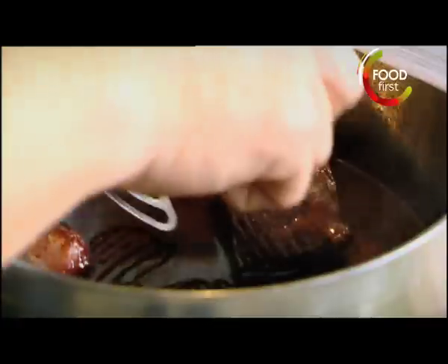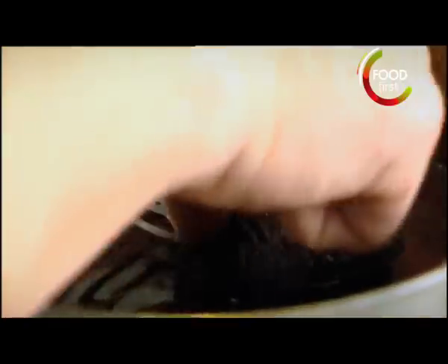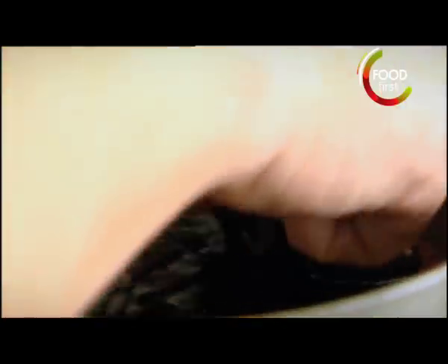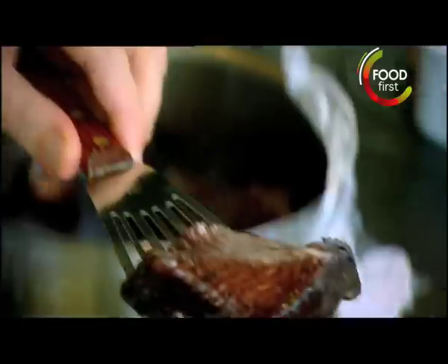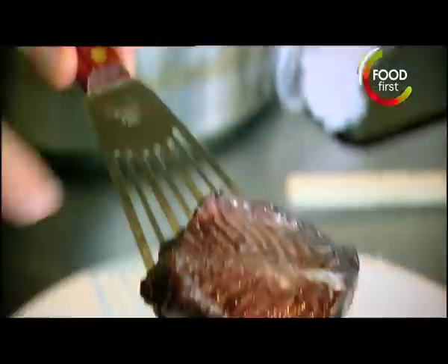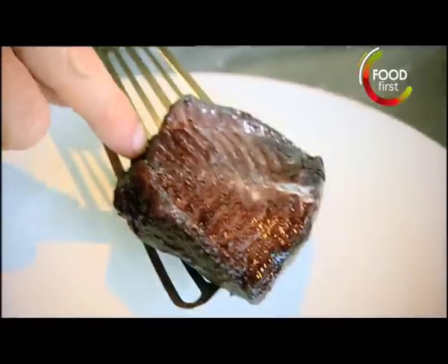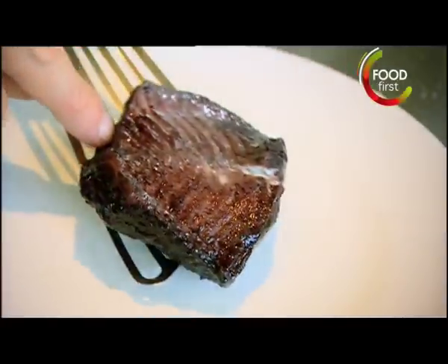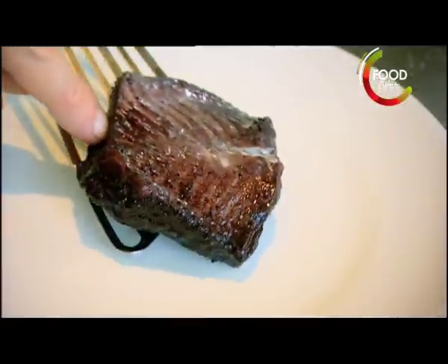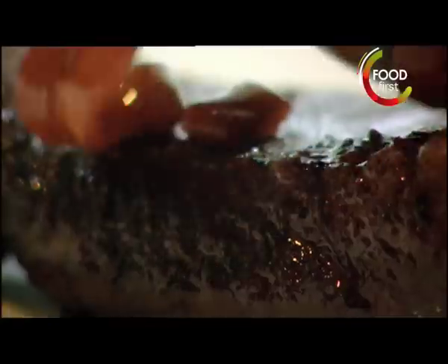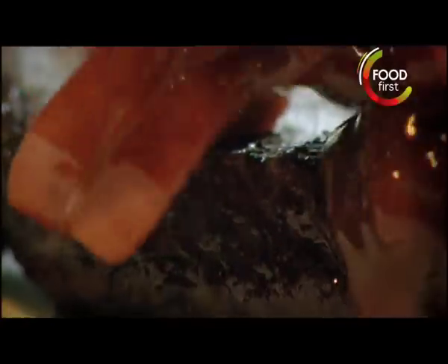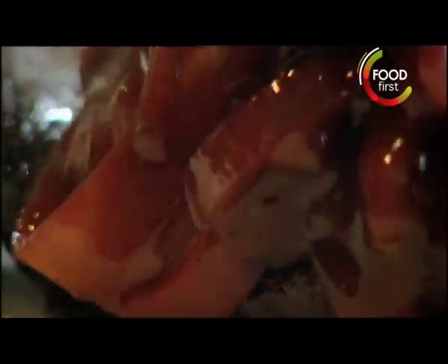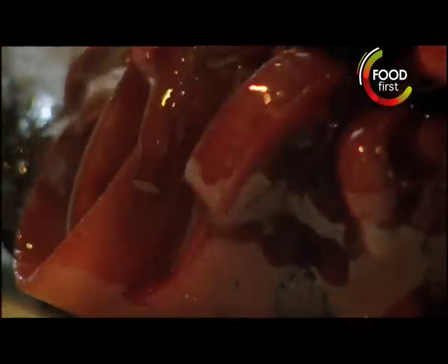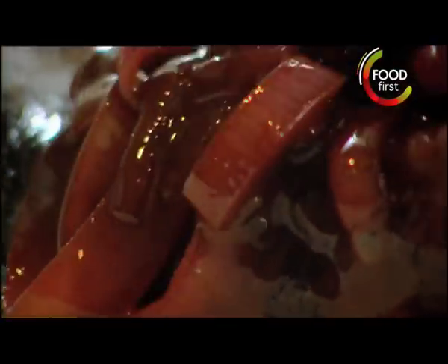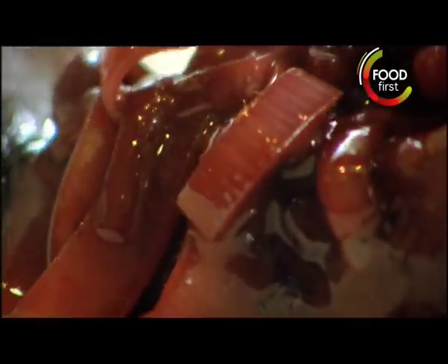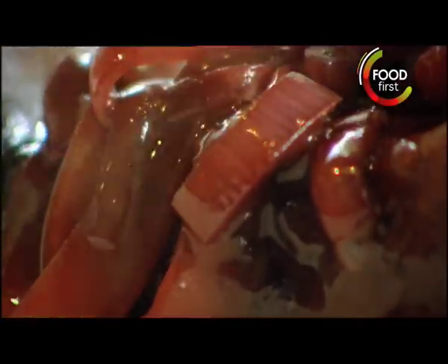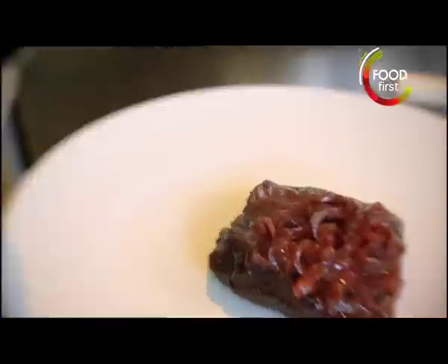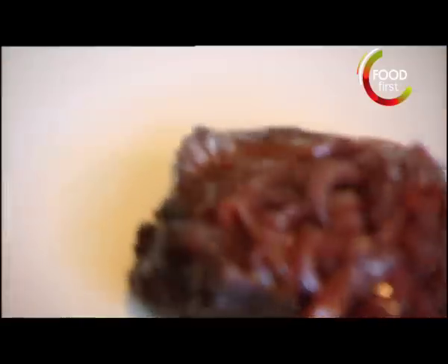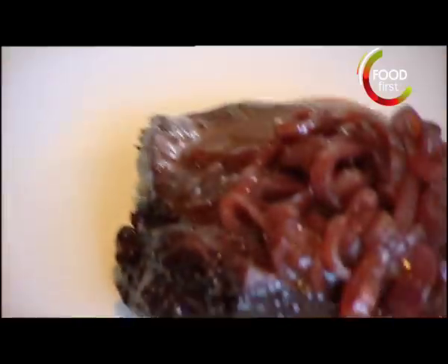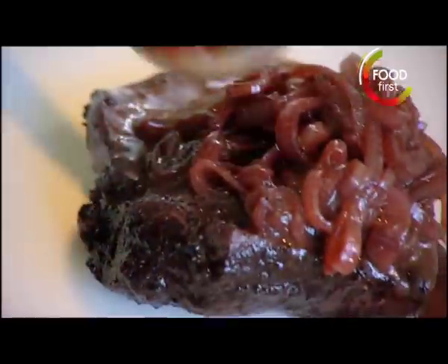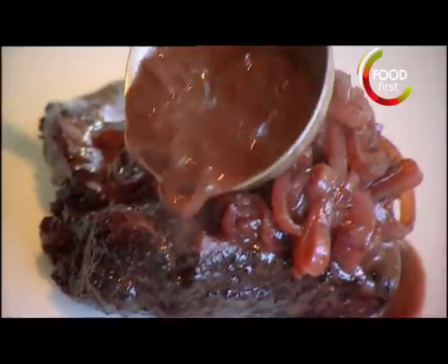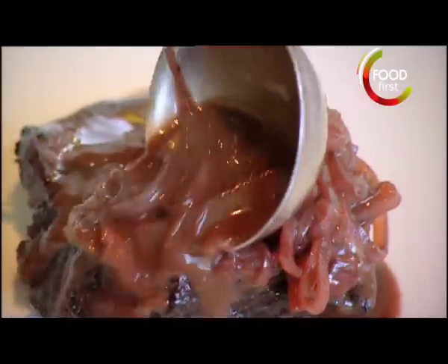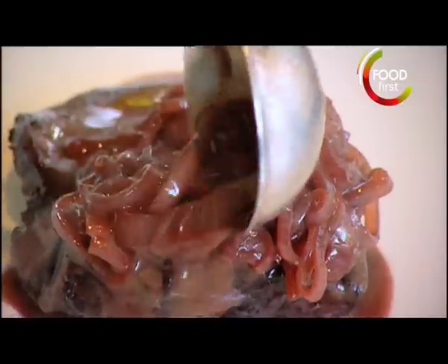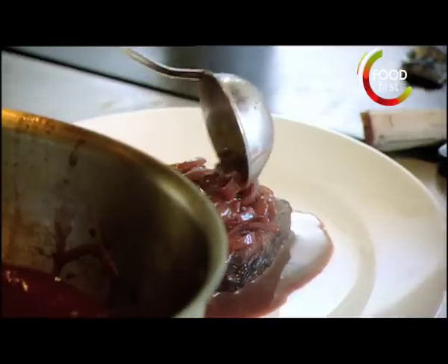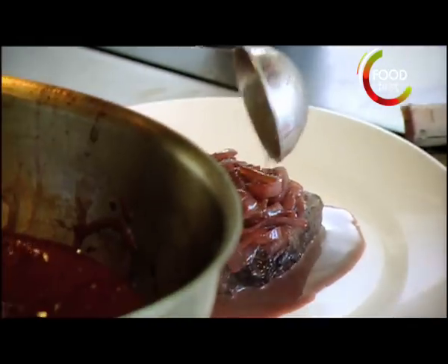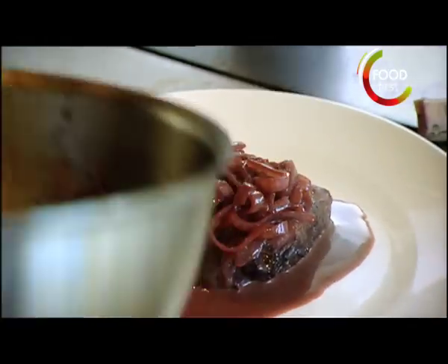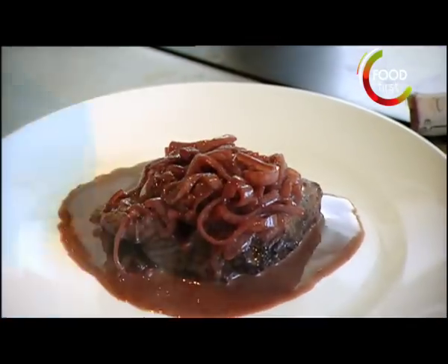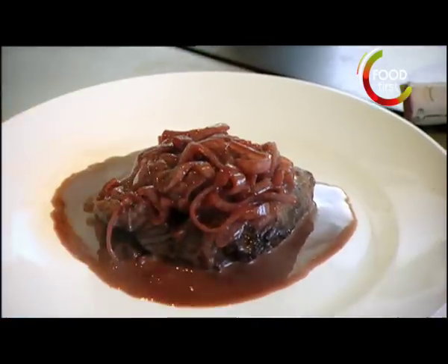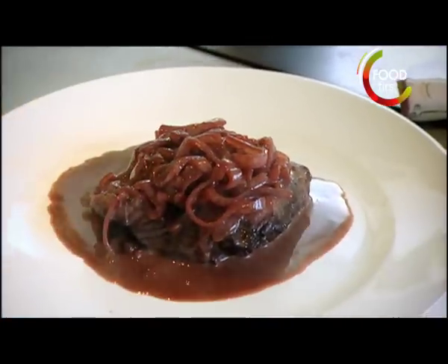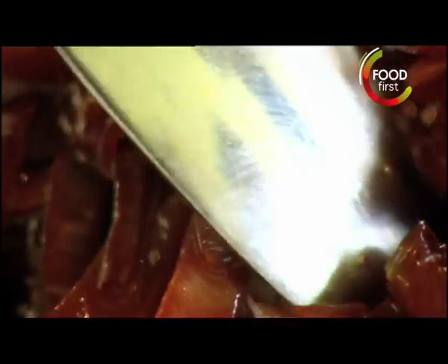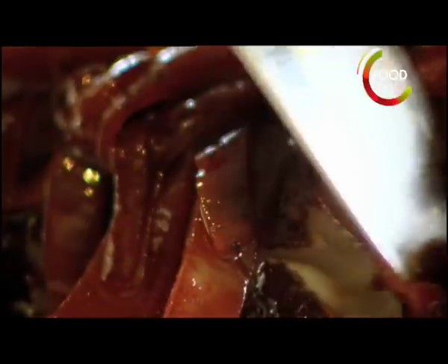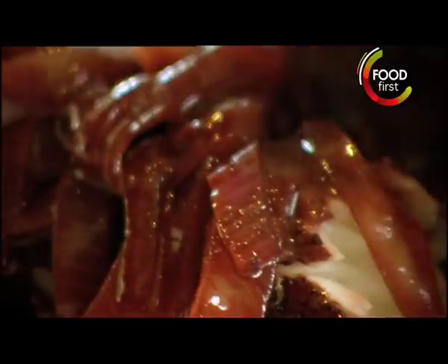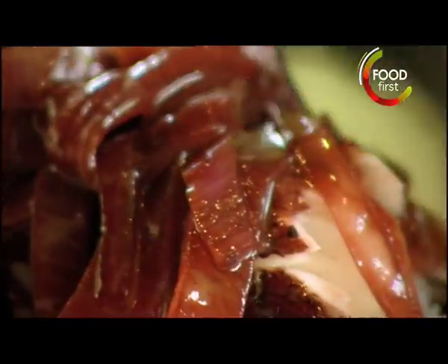Fish slice onto the plate. Grill the red wine sauce — done.